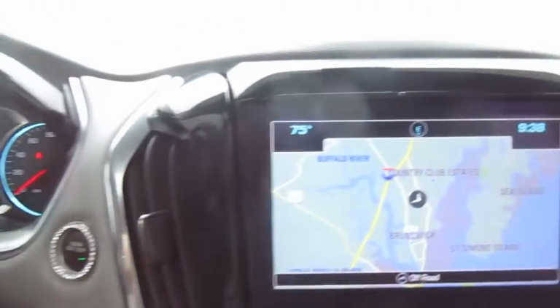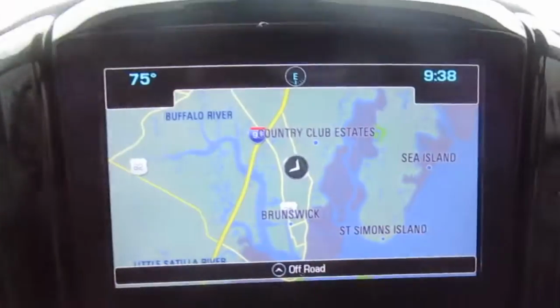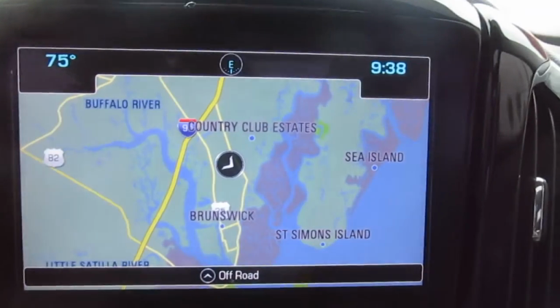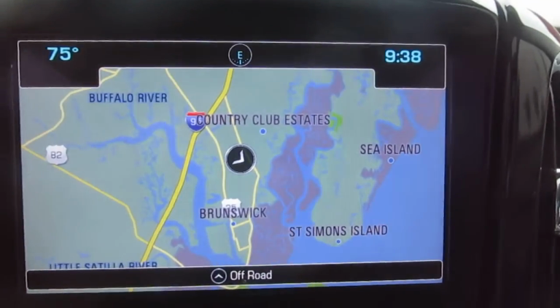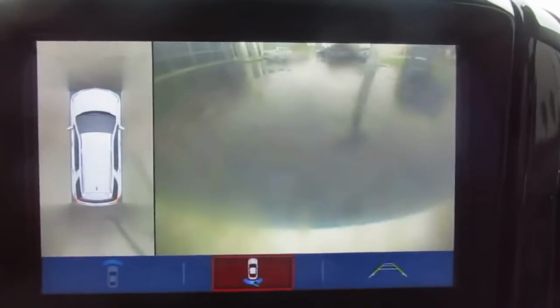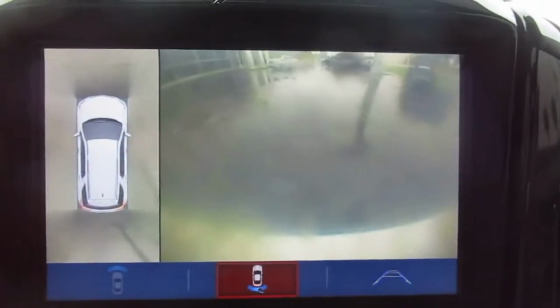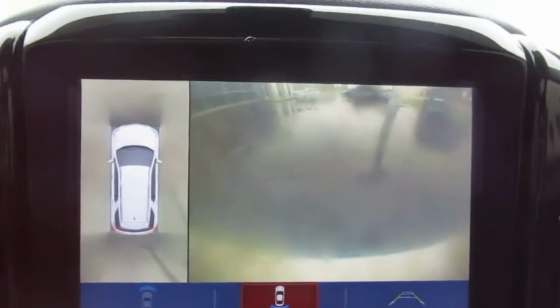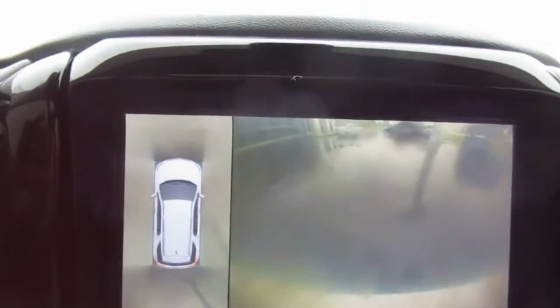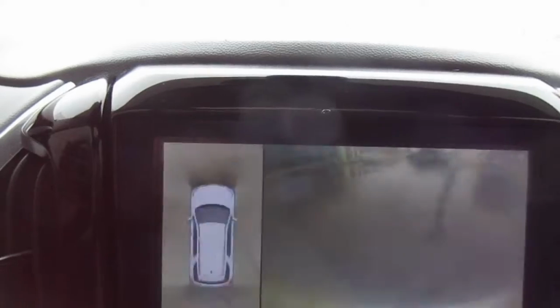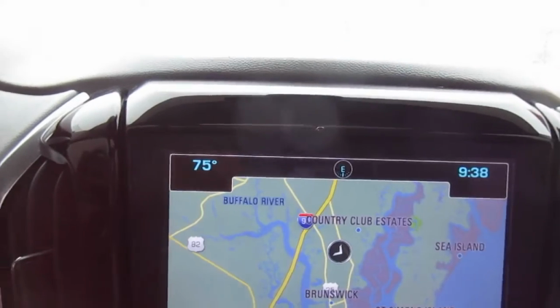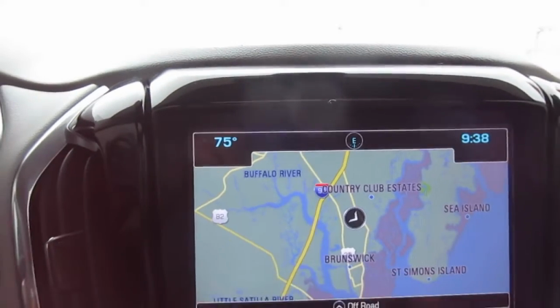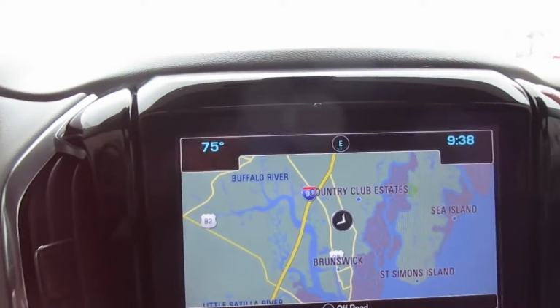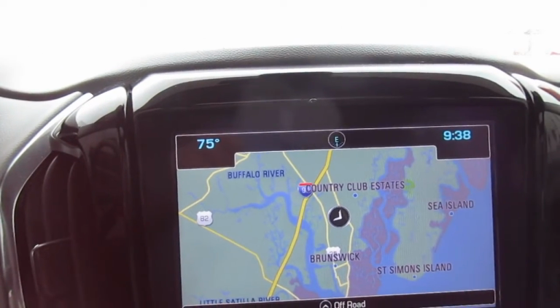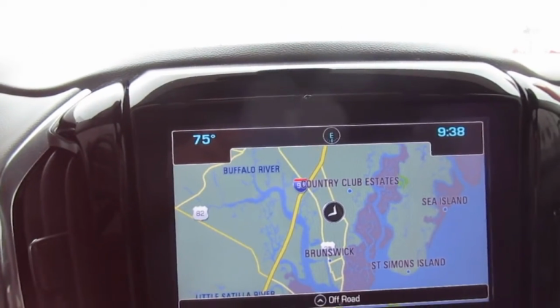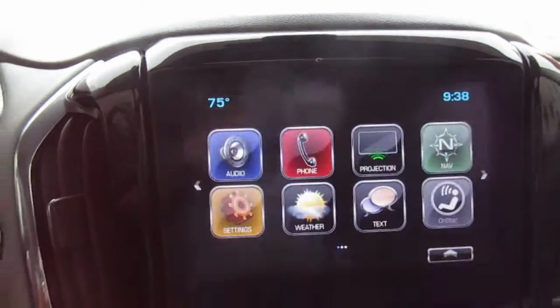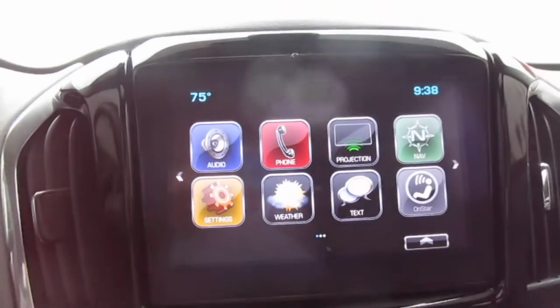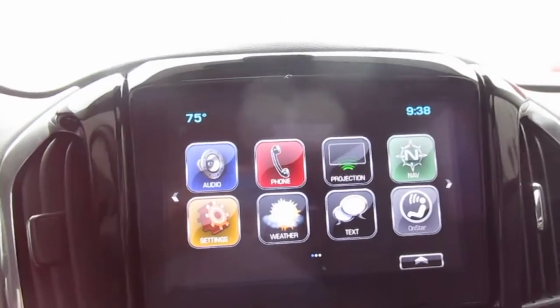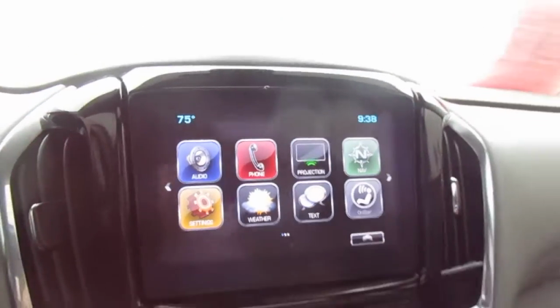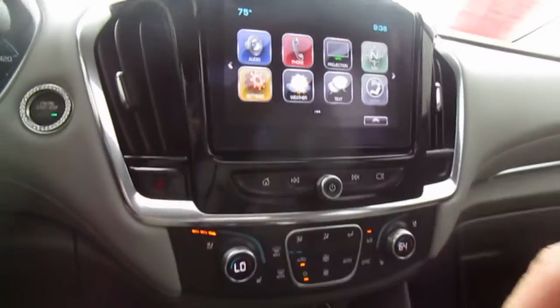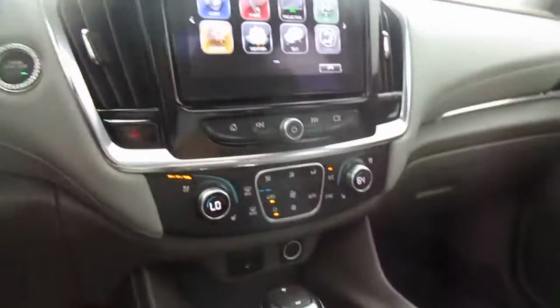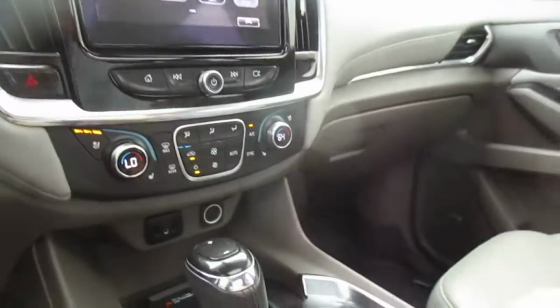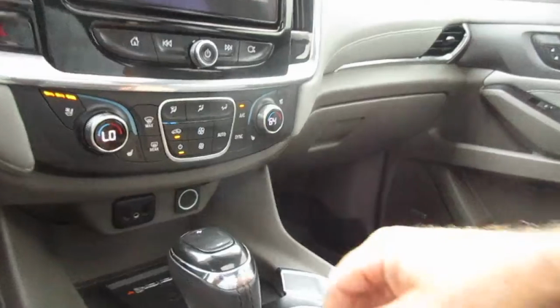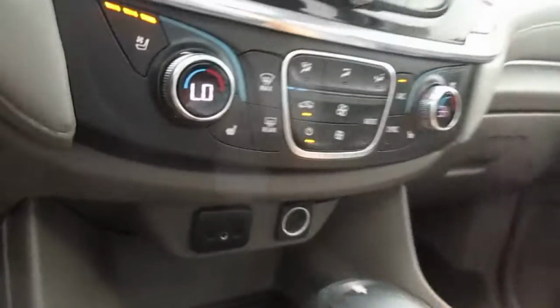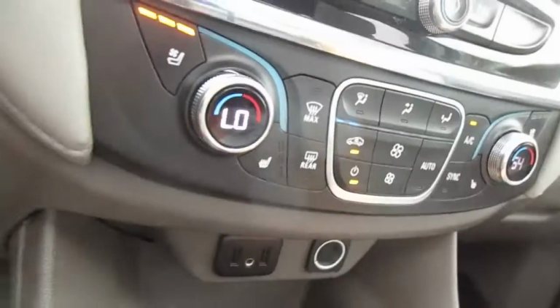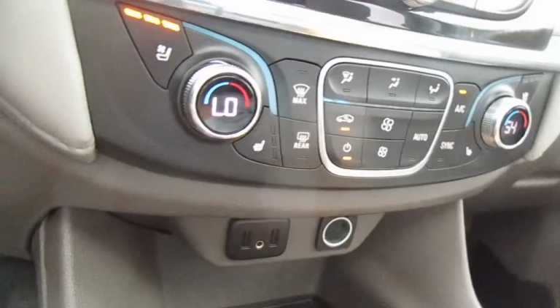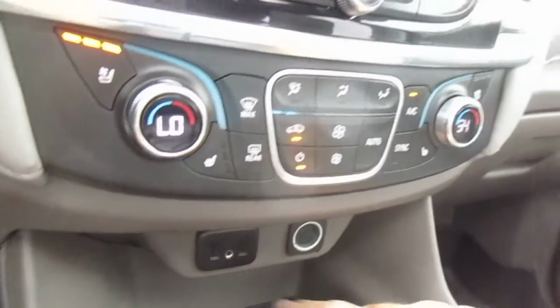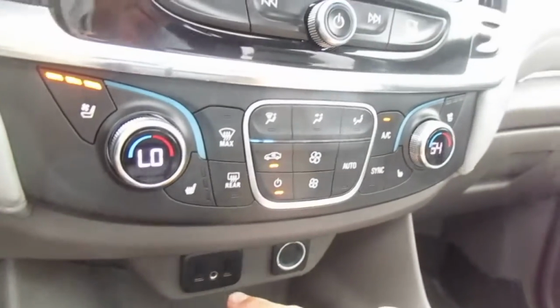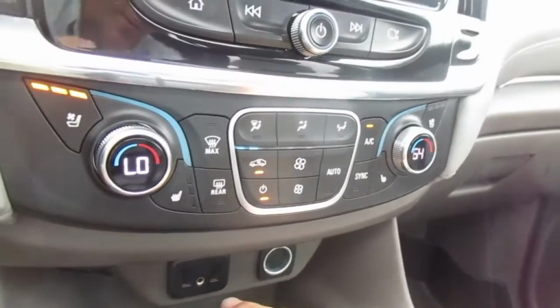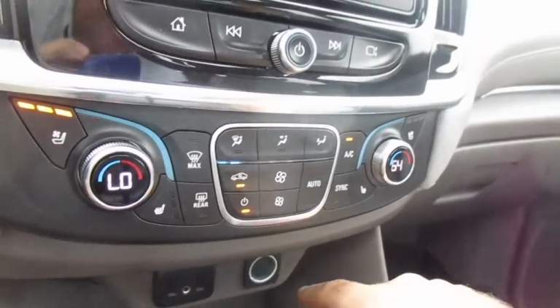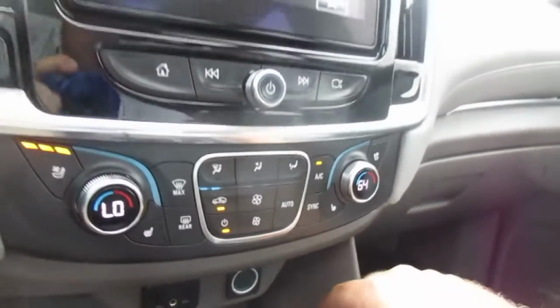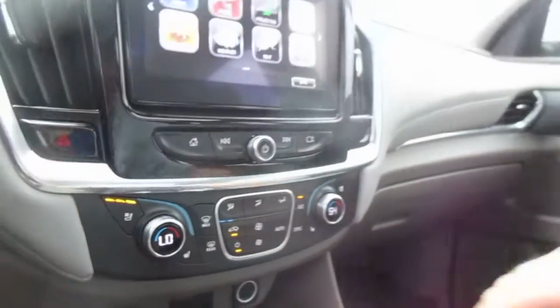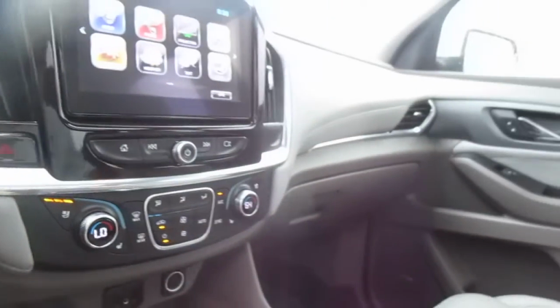There's a nice large nav screen which doubles as your backup camera and rear parking aid screen, plus your home screen for all your apps and settings. Right here you have a charging device — flat, twin USB, auxiliary, and 12-volt — nice and easy to reach by the driver.